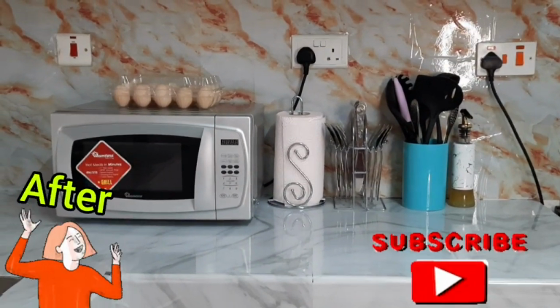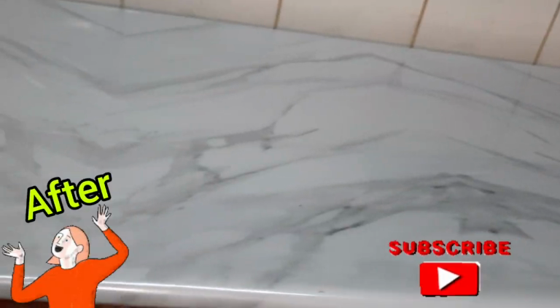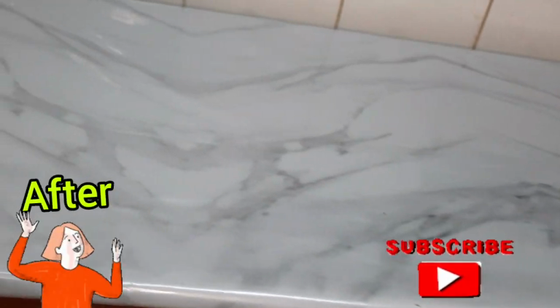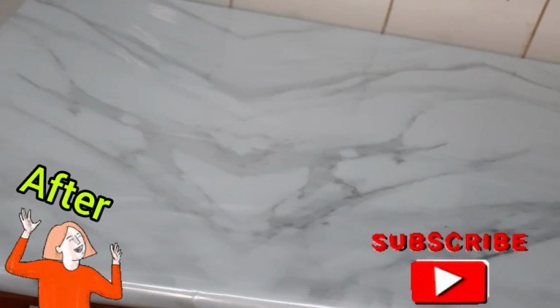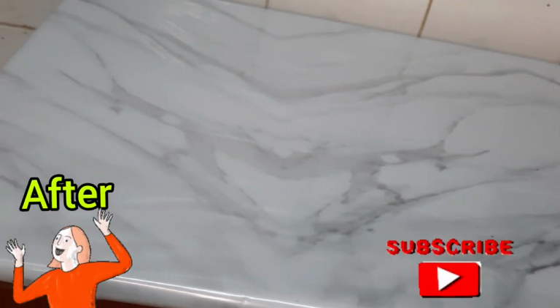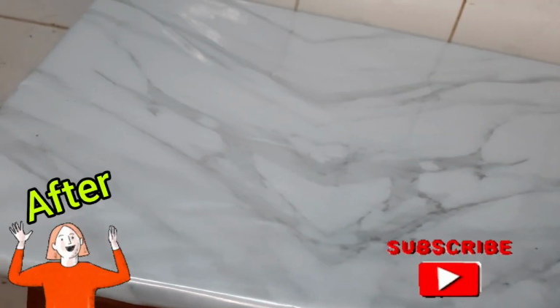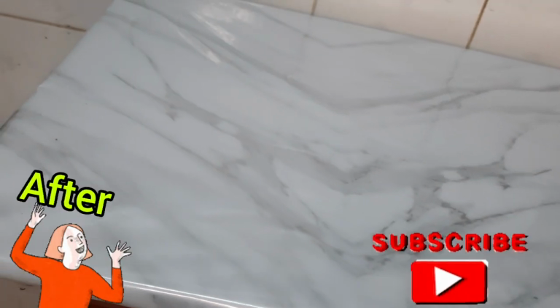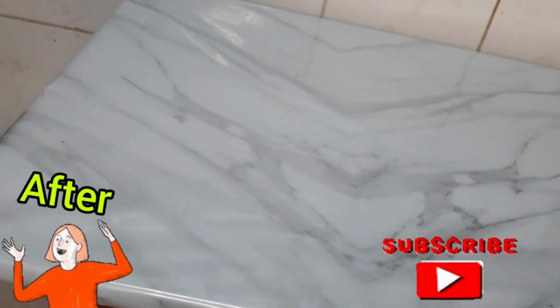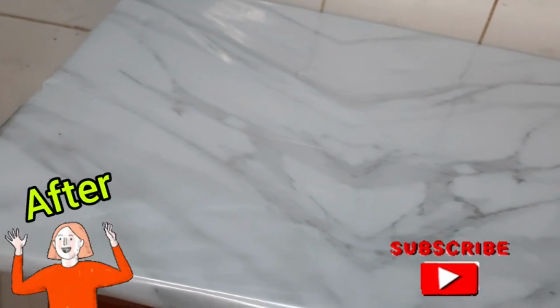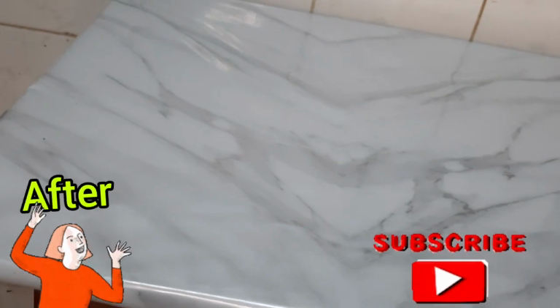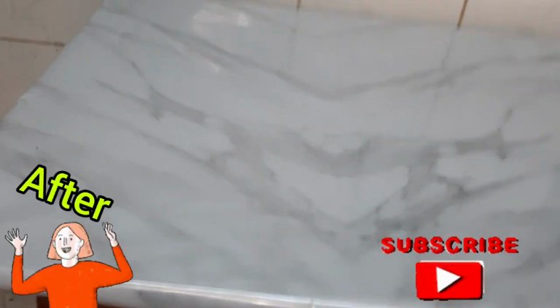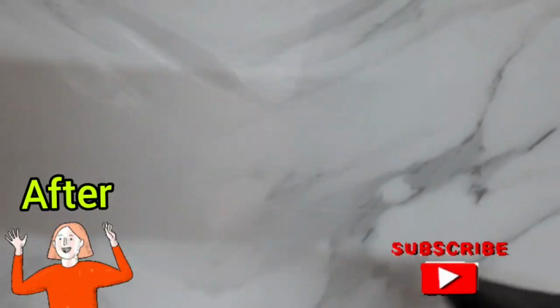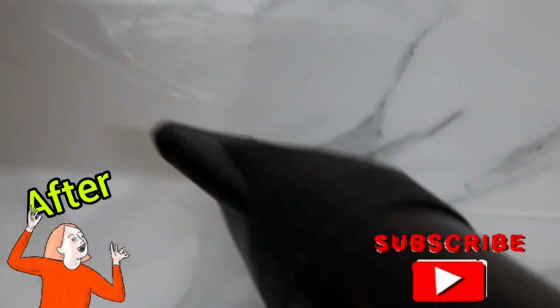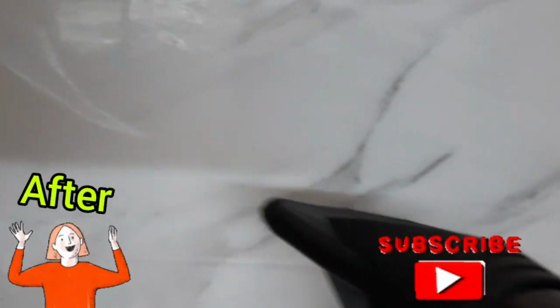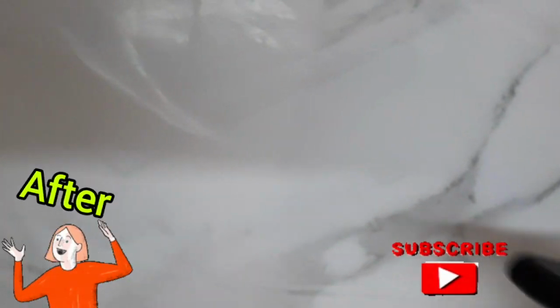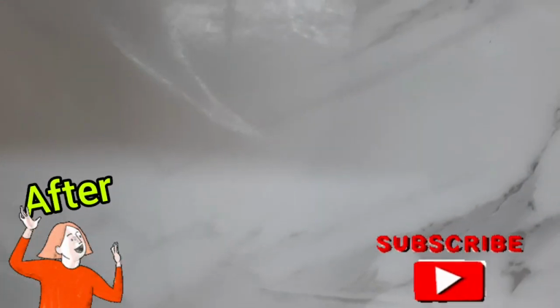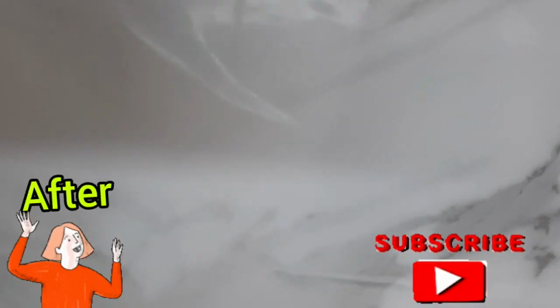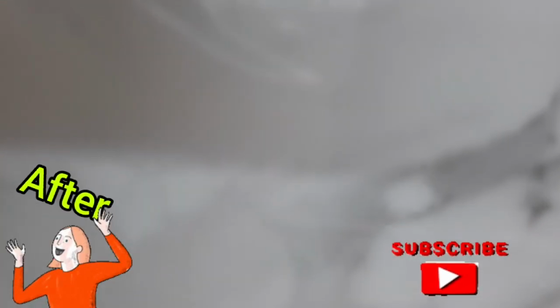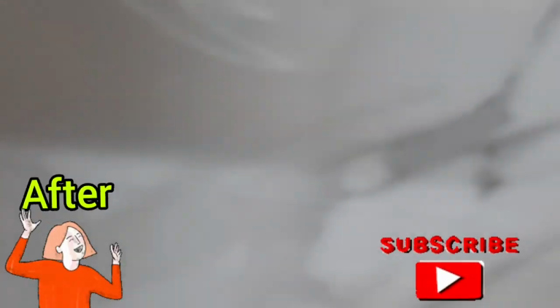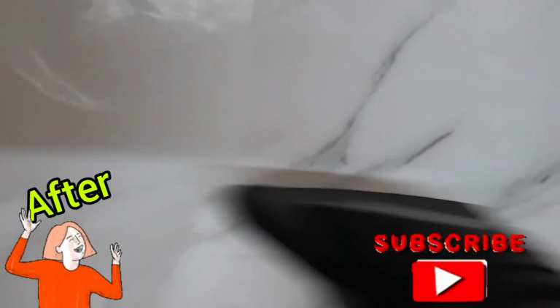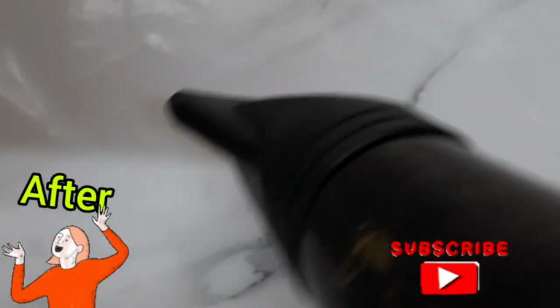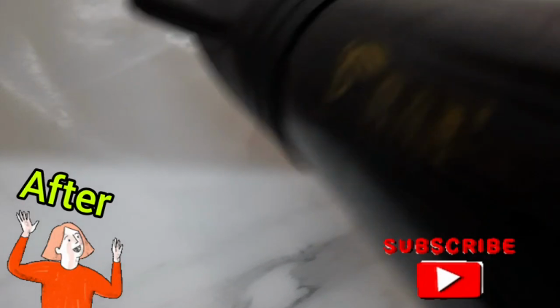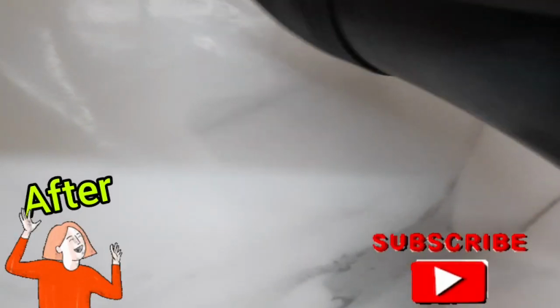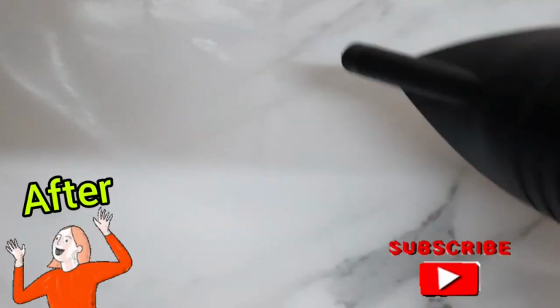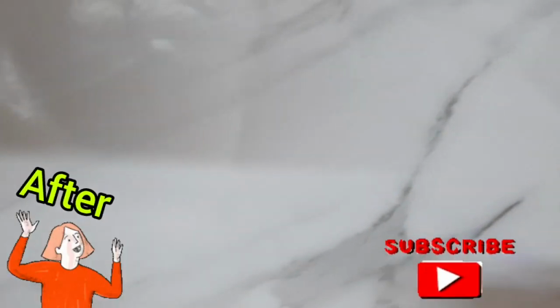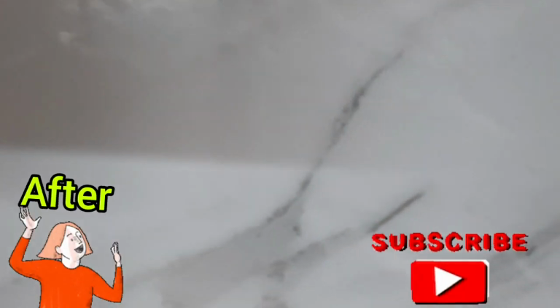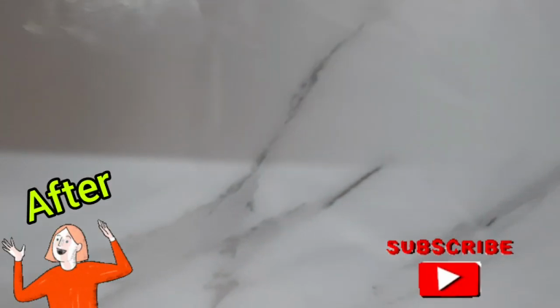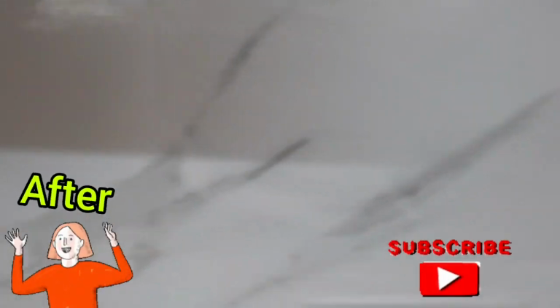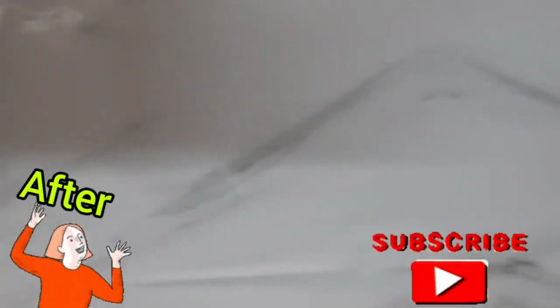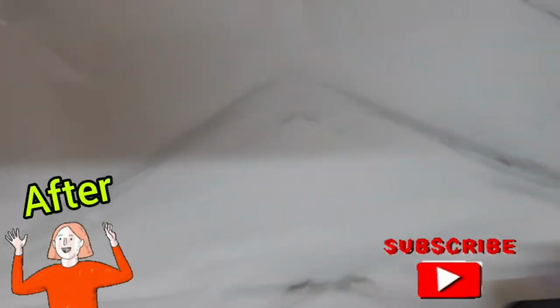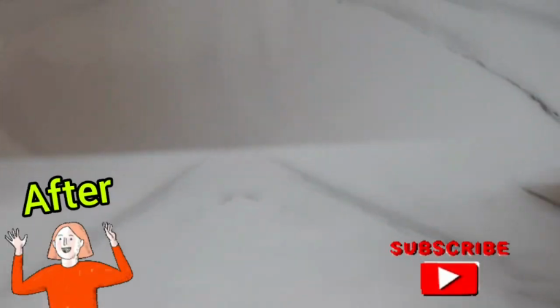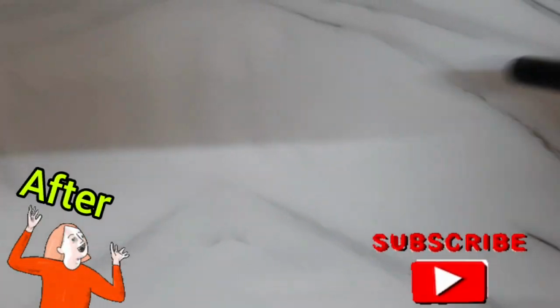I also applied marble paper on a table where I usually place my breakfast items, which also looked very nice after the marble placement.